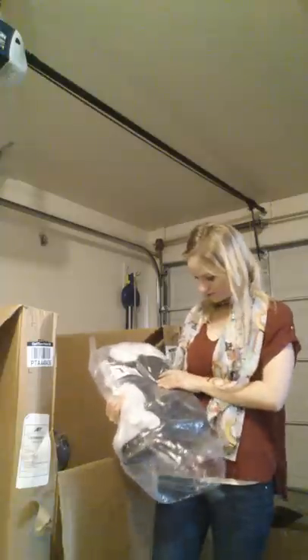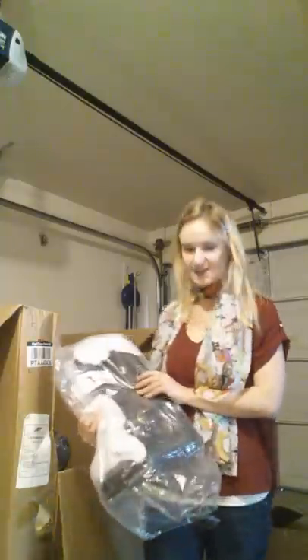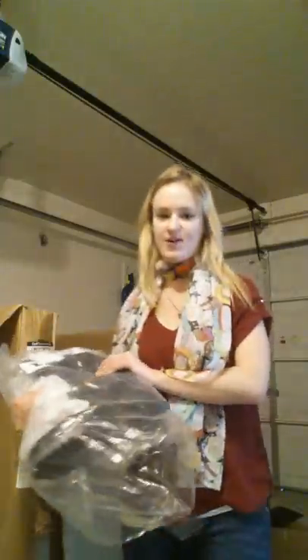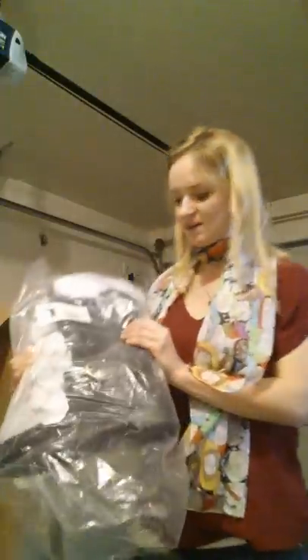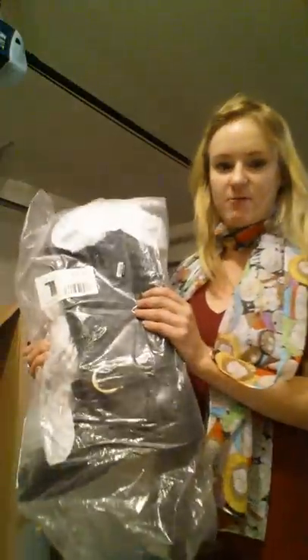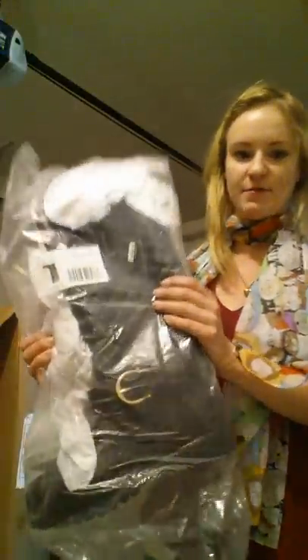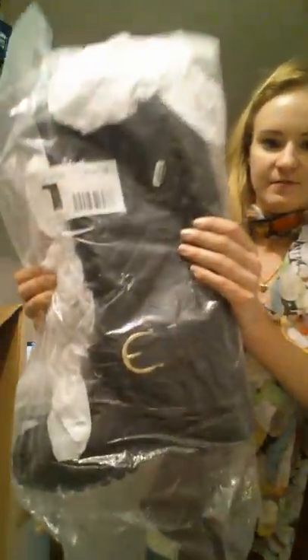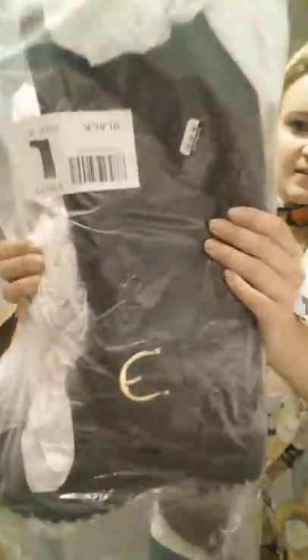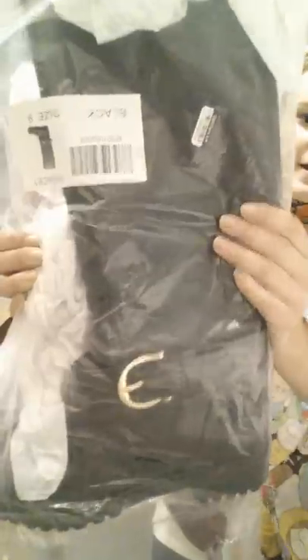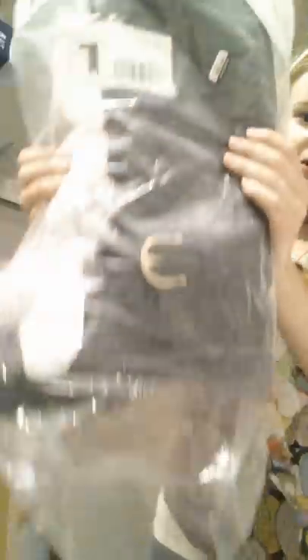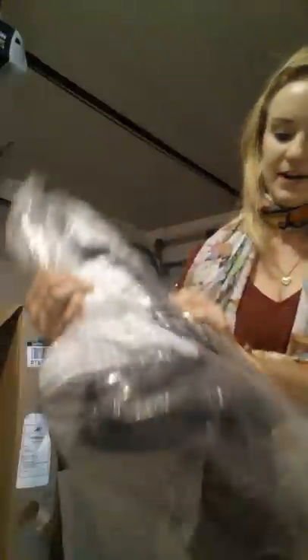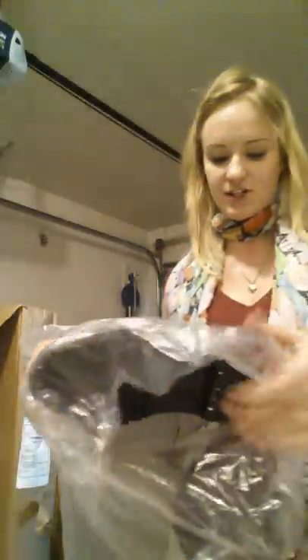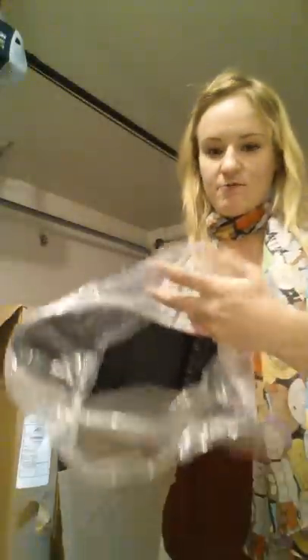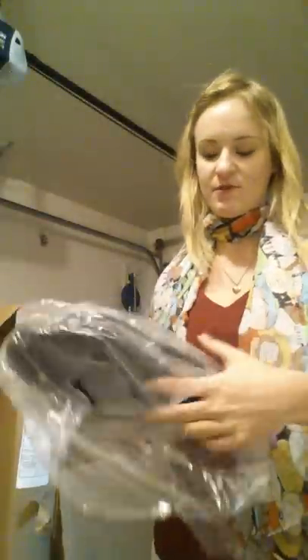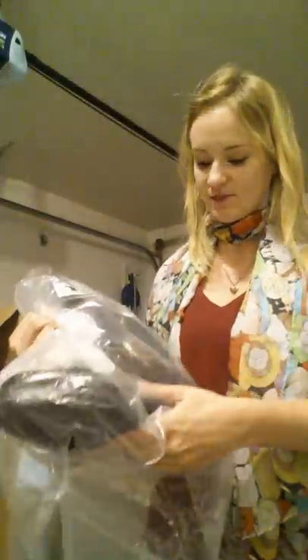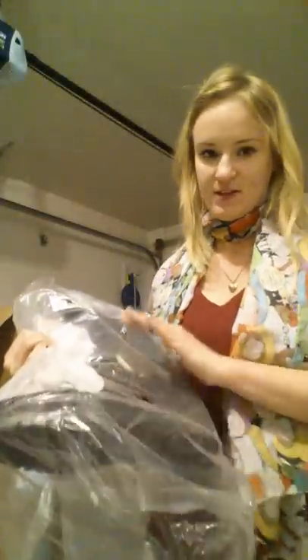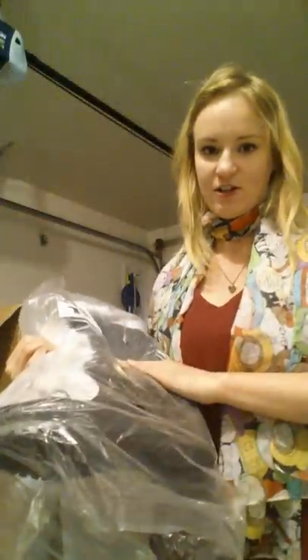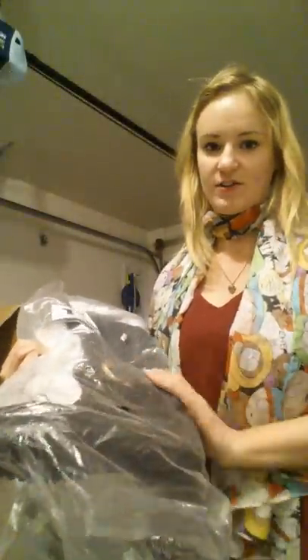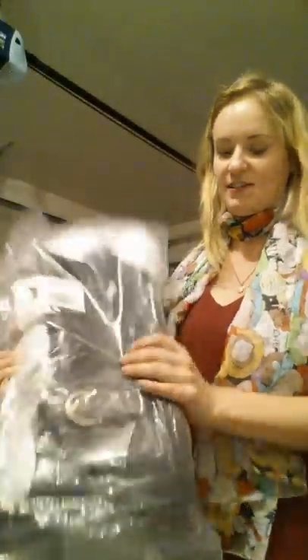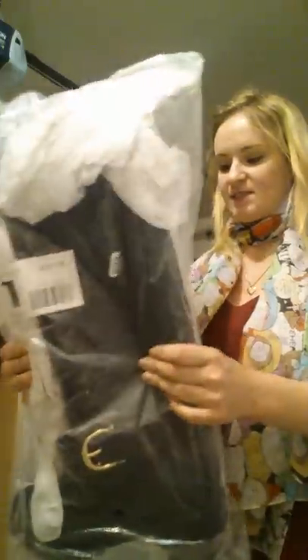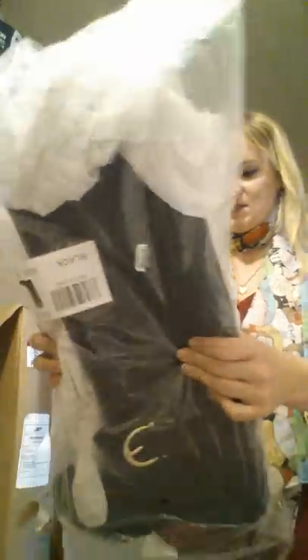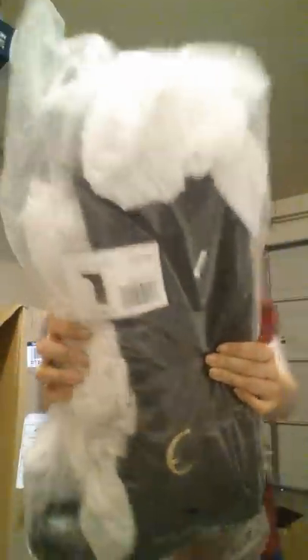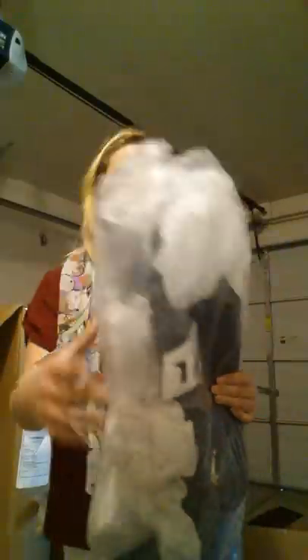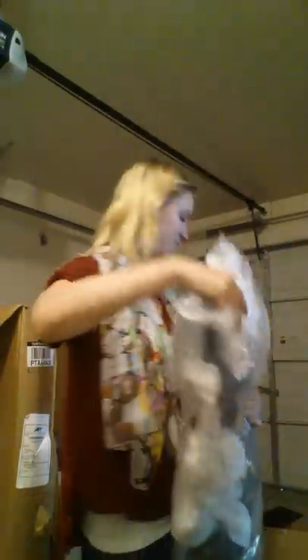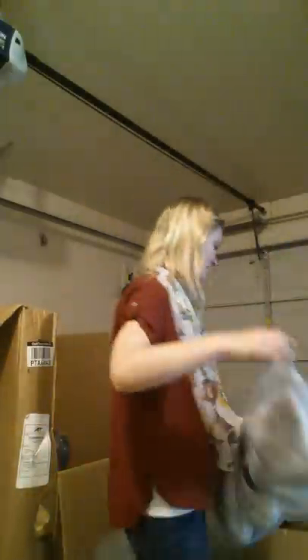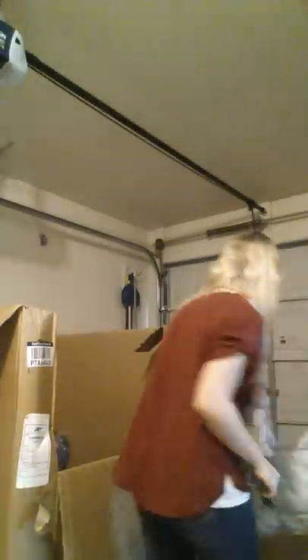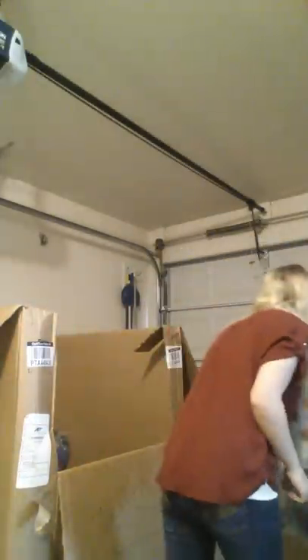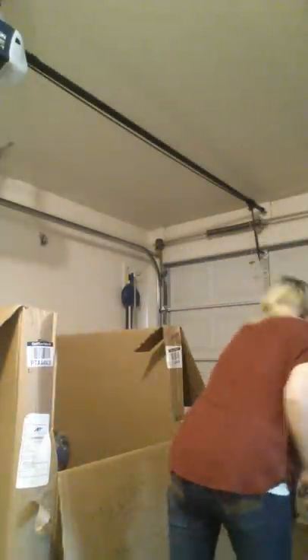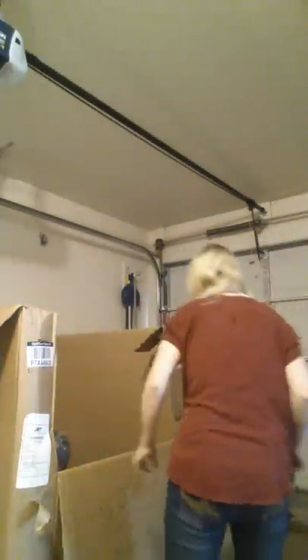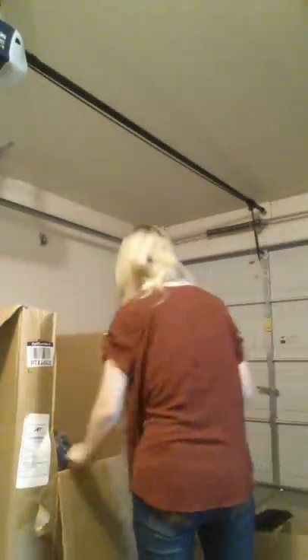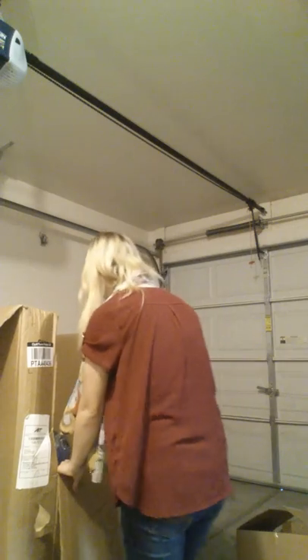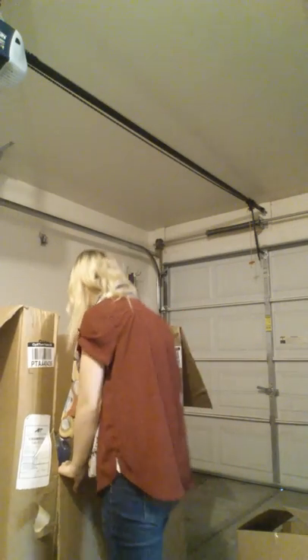This is another pair that looks like a riding boot in the packaging, but it's actually a rain boot — a tall, quilted black rain boot. I think I've got two sets in there.